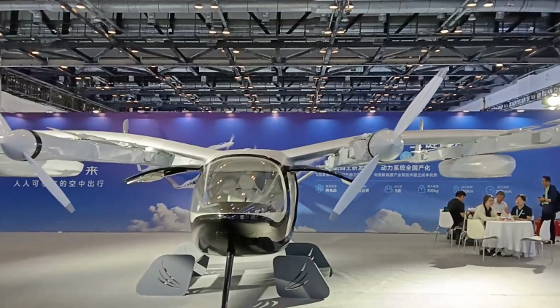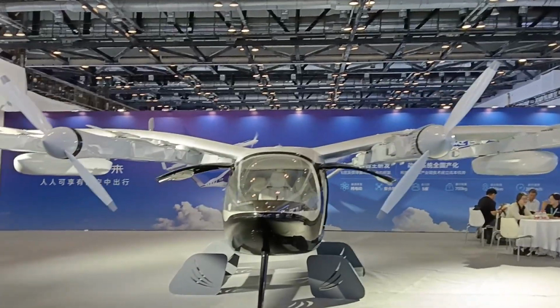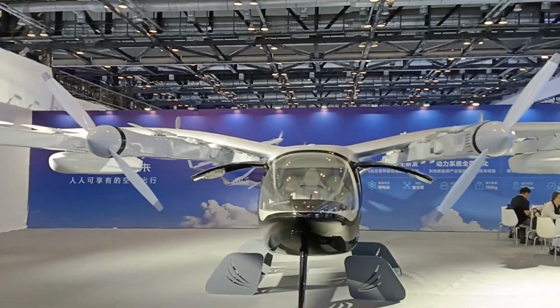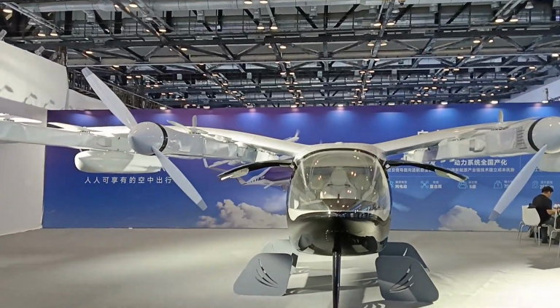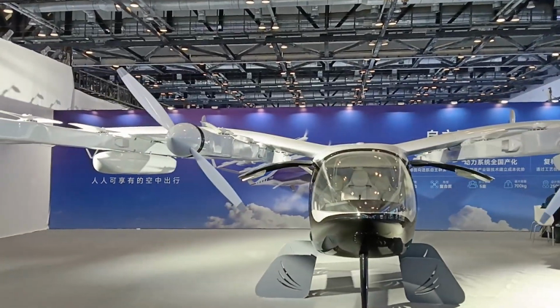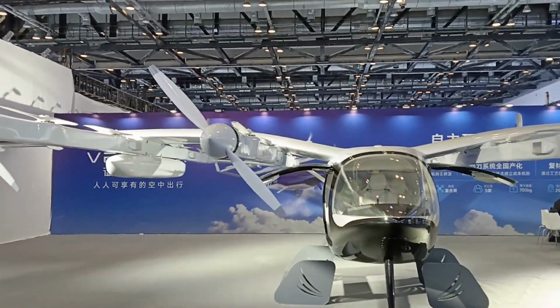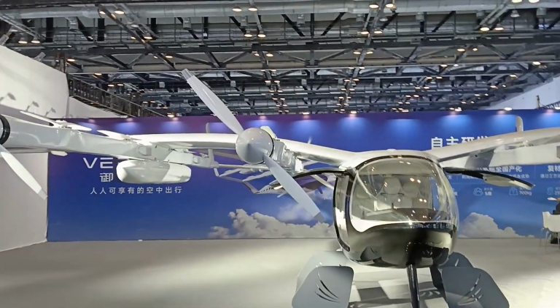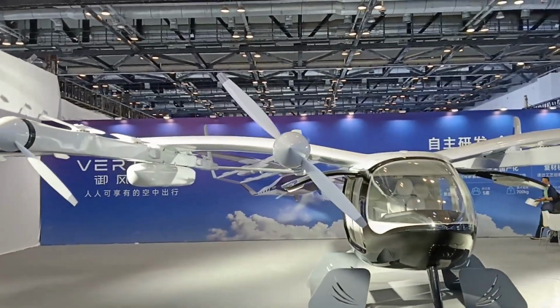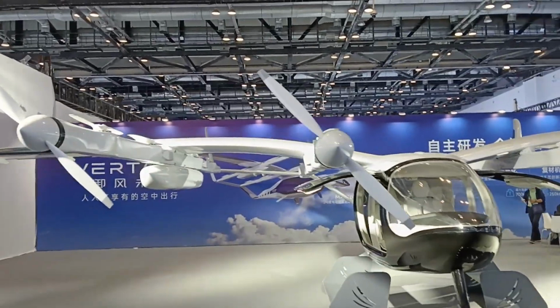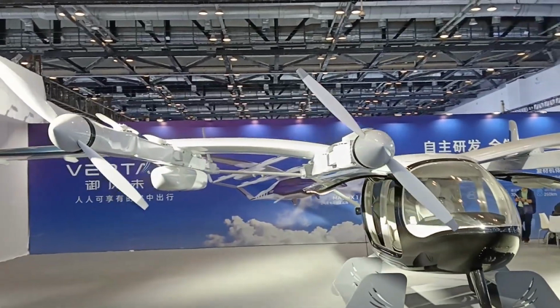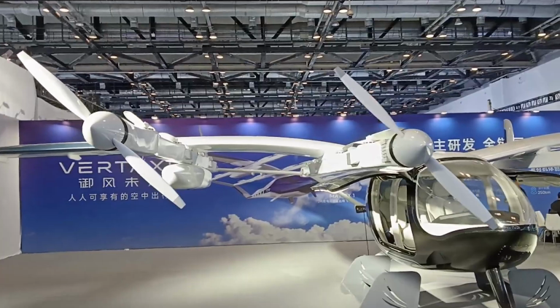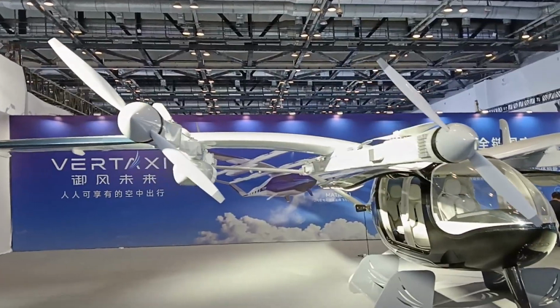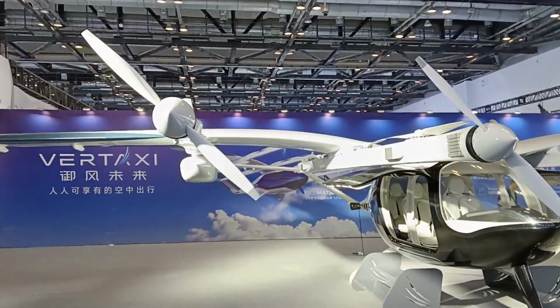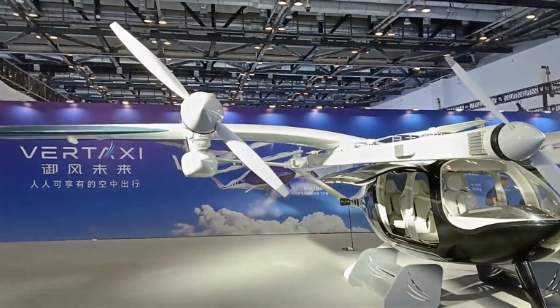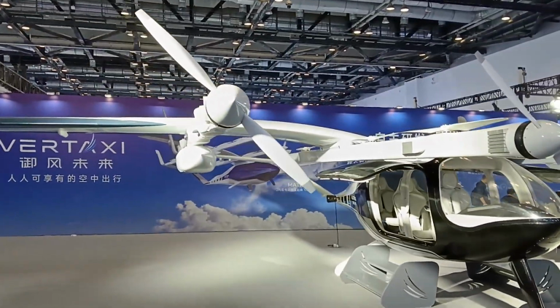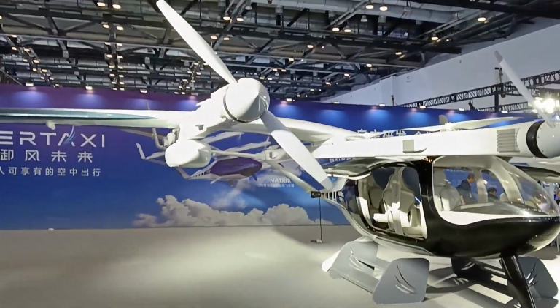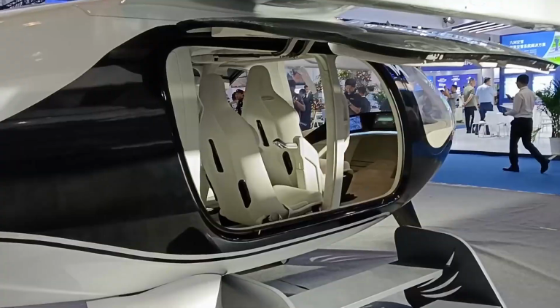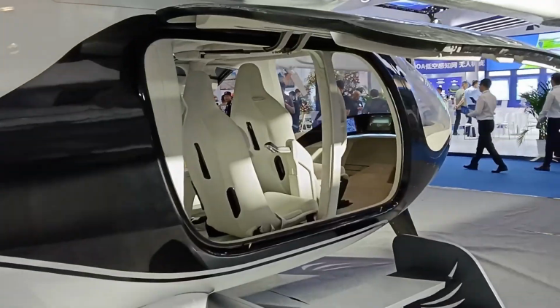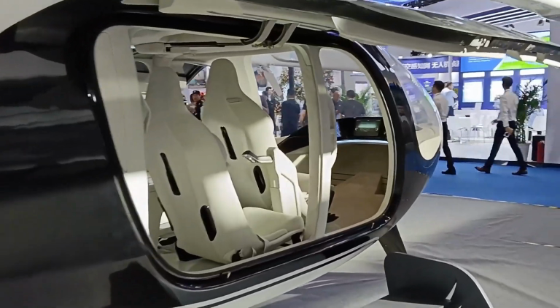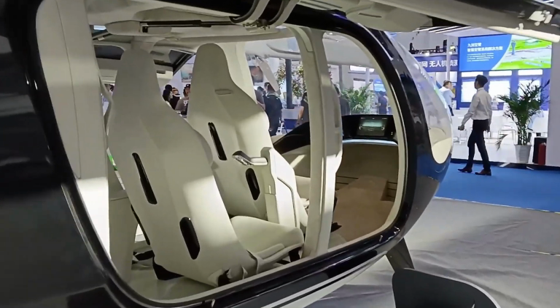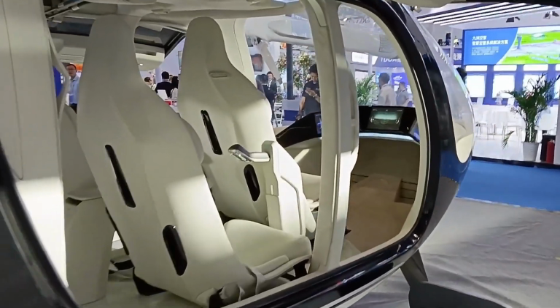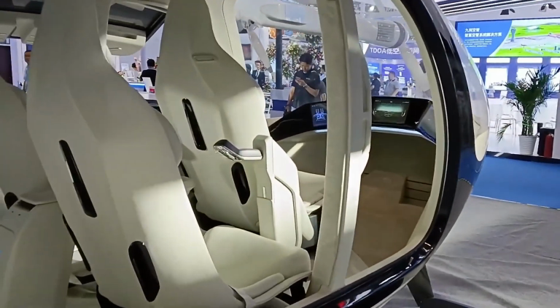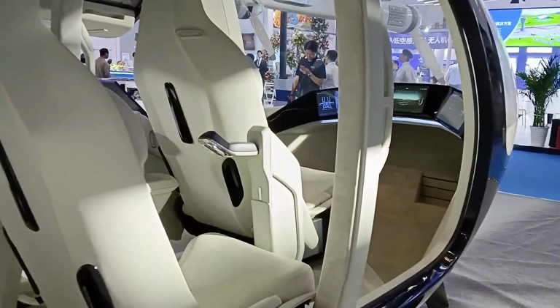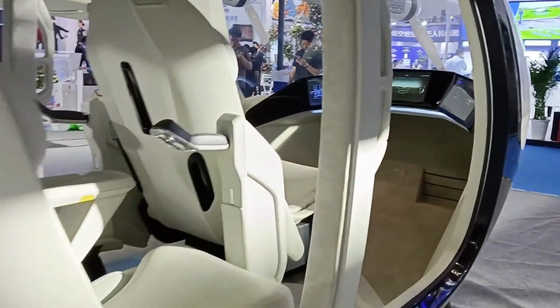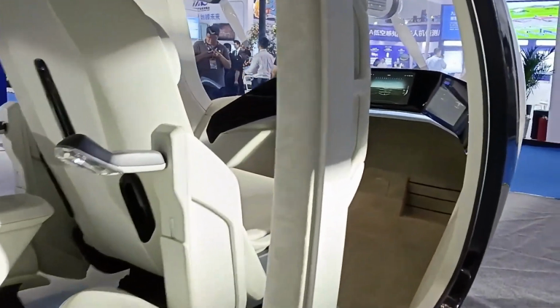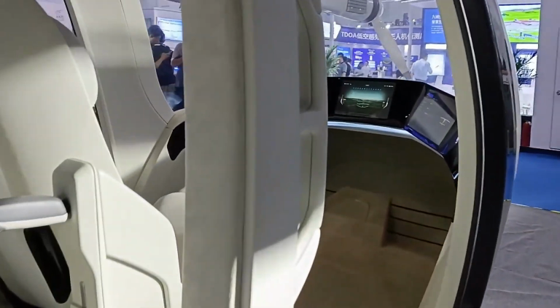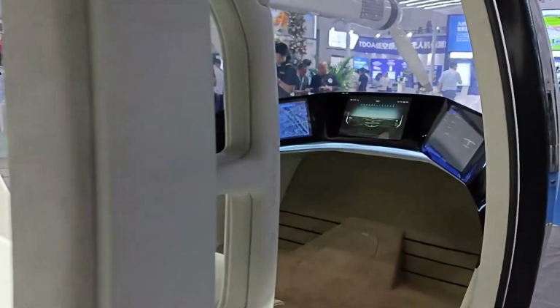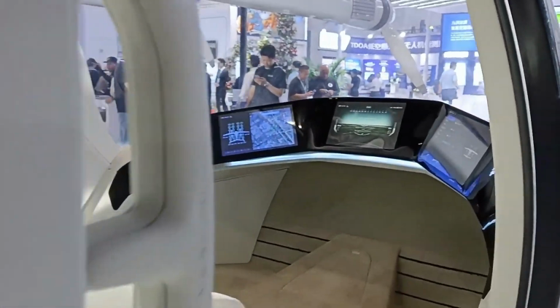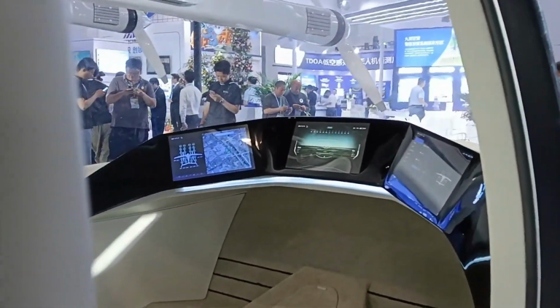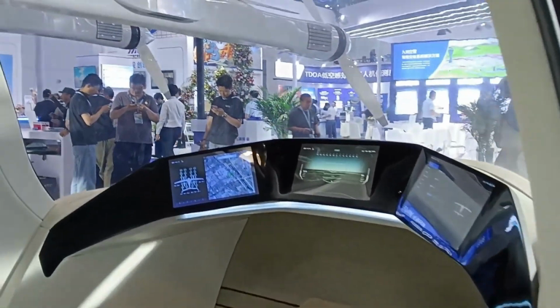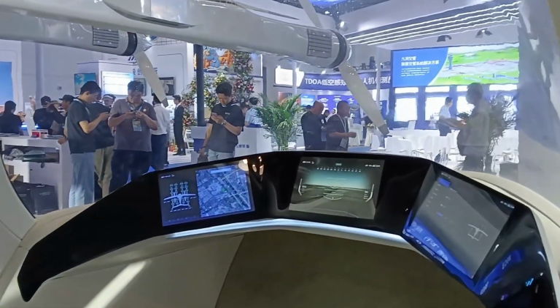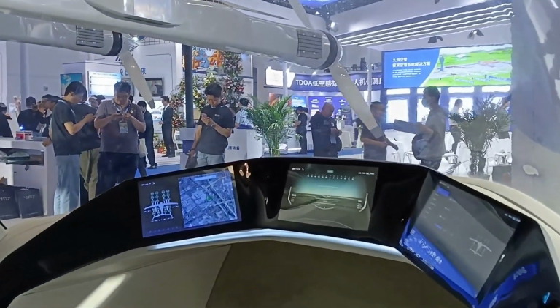Welcome to my product sourcing and e-commerce moments in China. Today I bring to you the Matrix One Vertex prototype from the International Smart Civil Aviation Expo in Beijing, China.